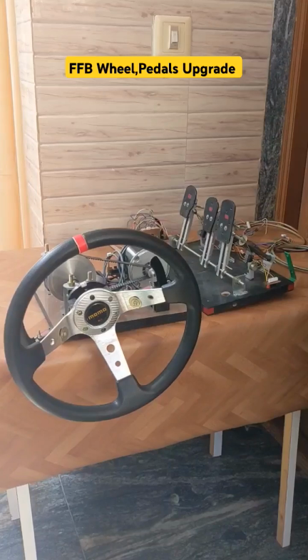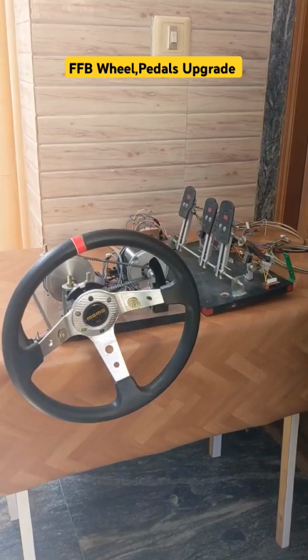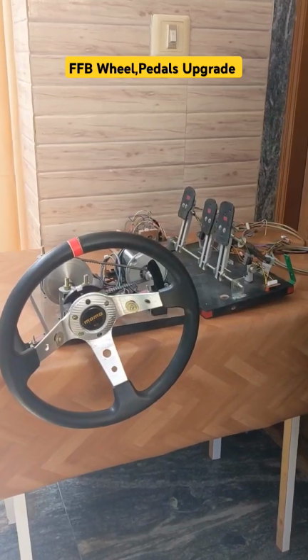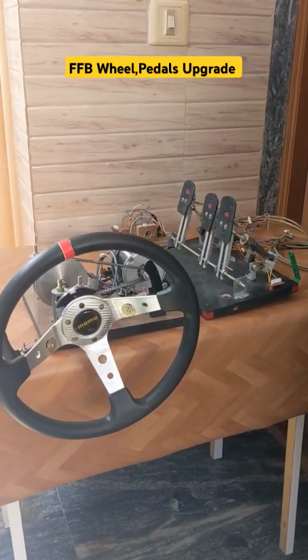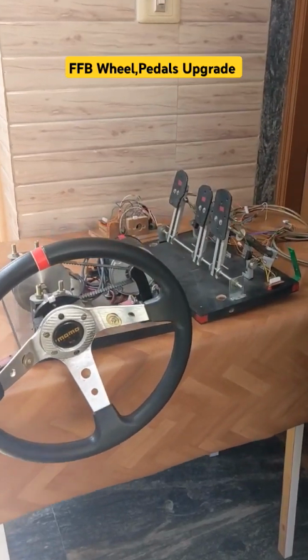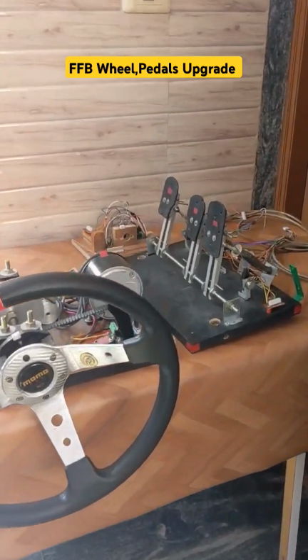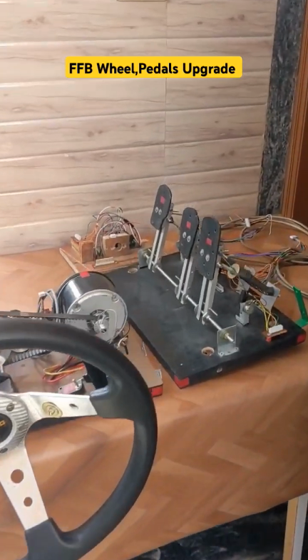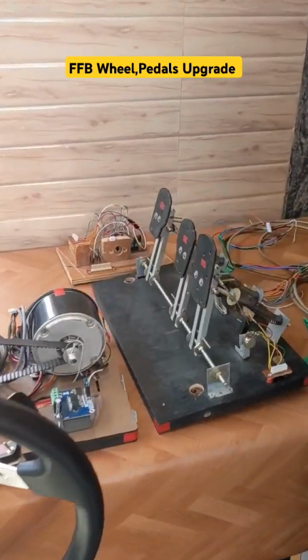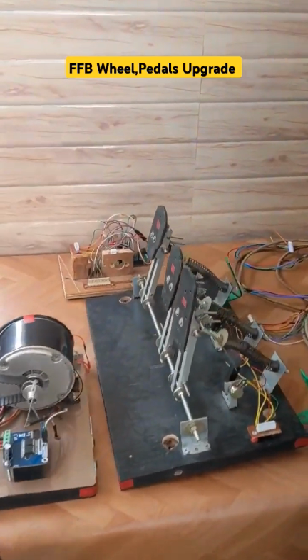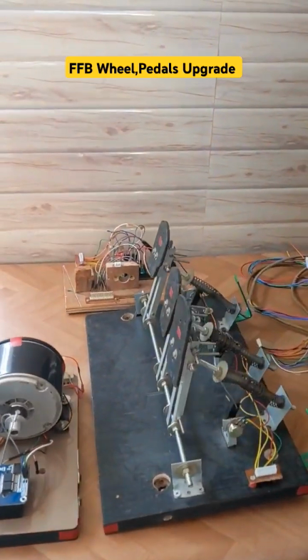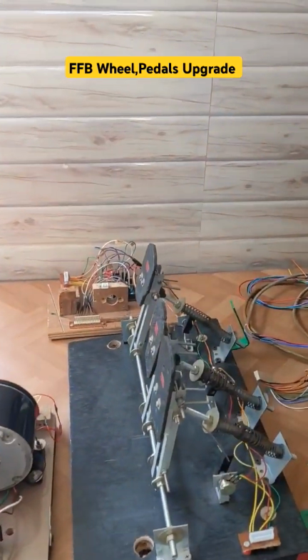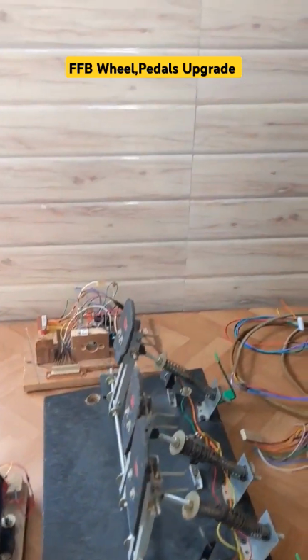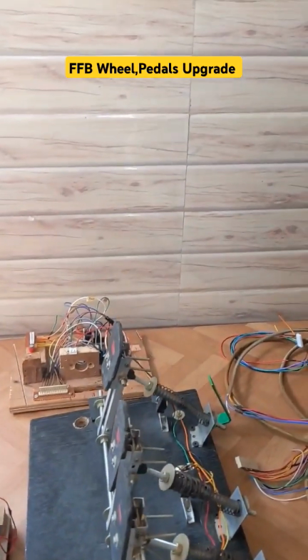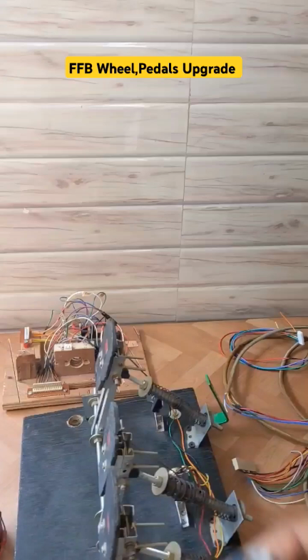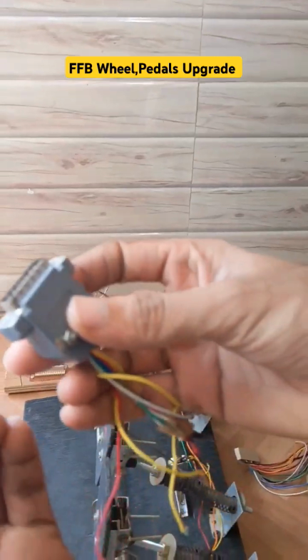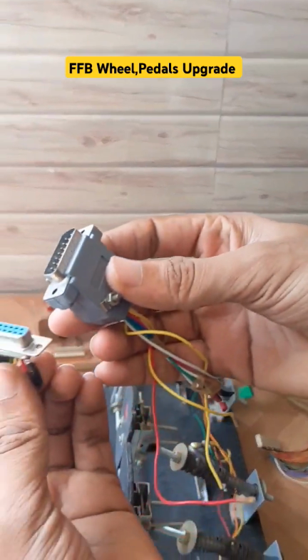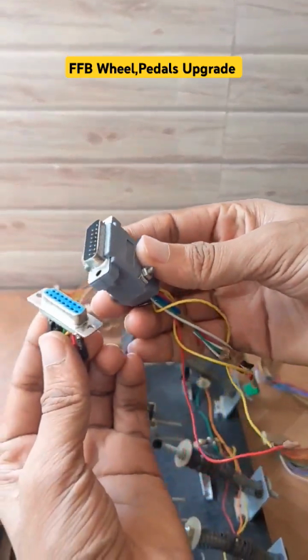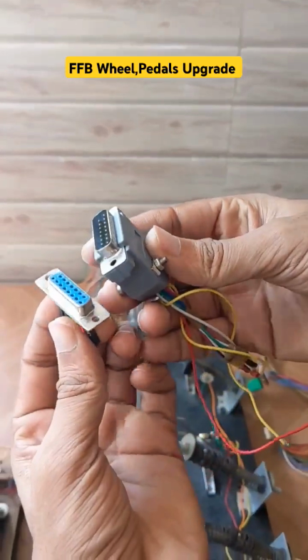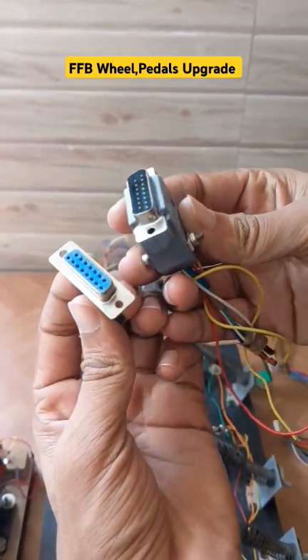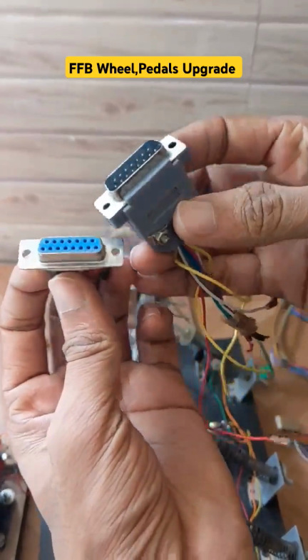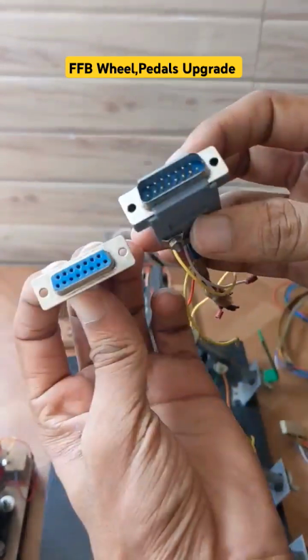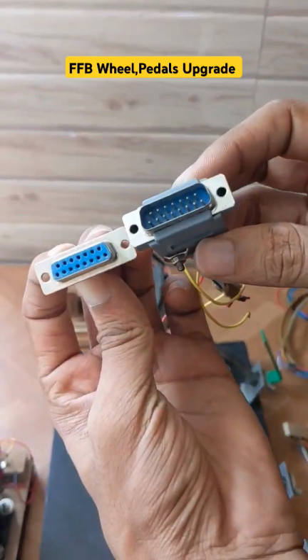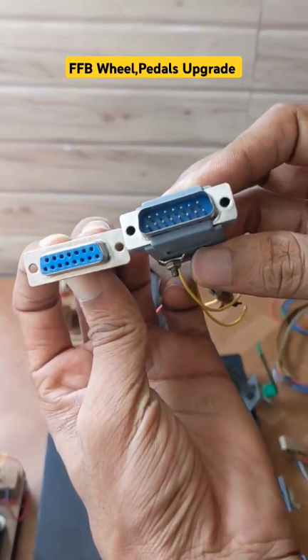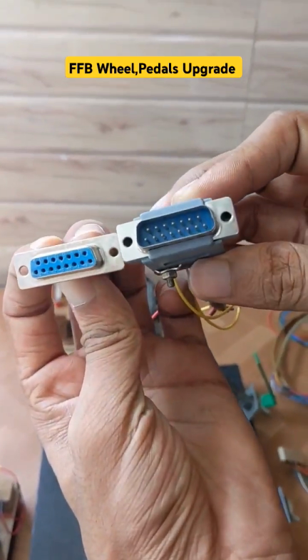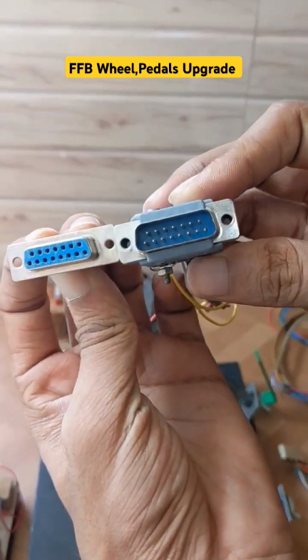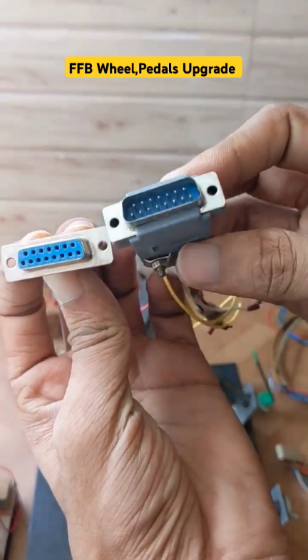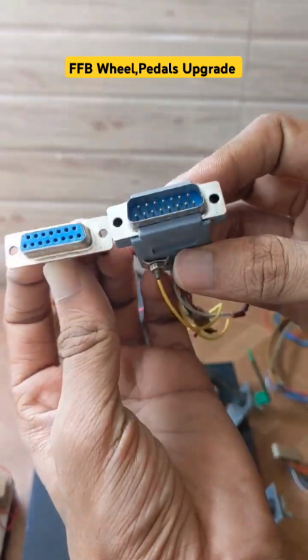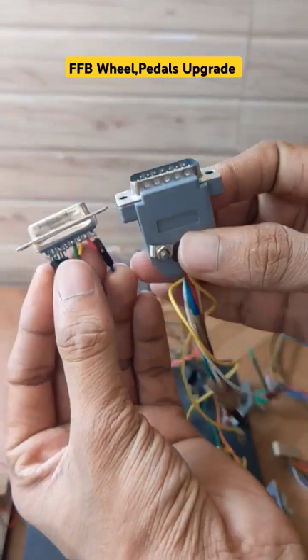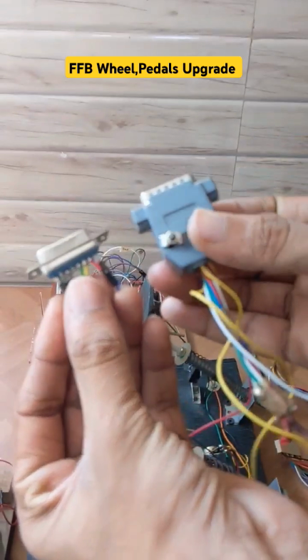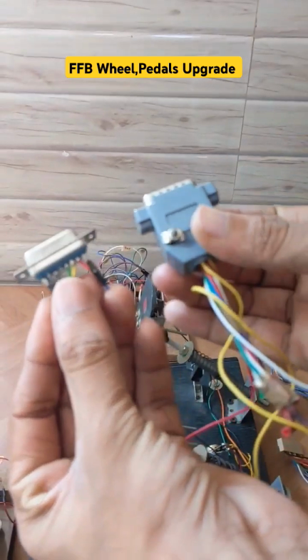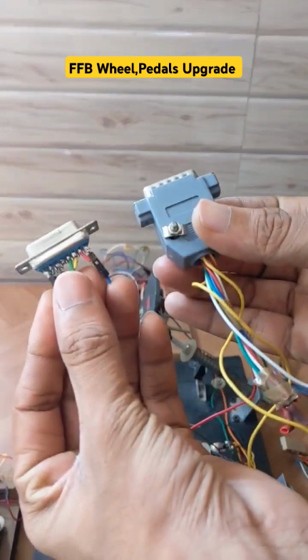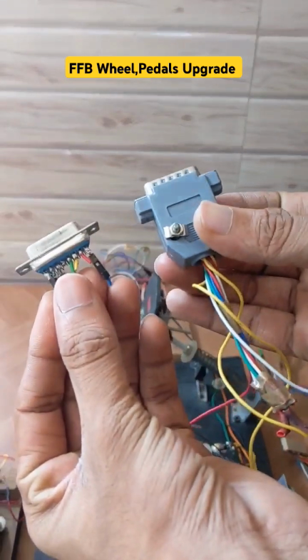If you are following our channel, you might know that we are using this kind of DB9 connectors to make our force feedback setup plug and play.